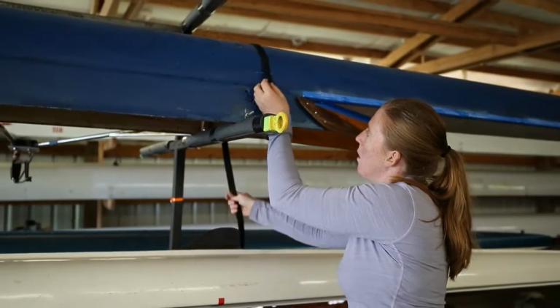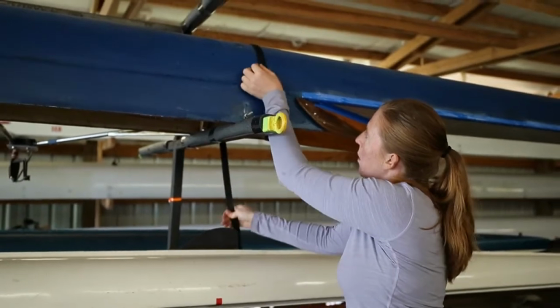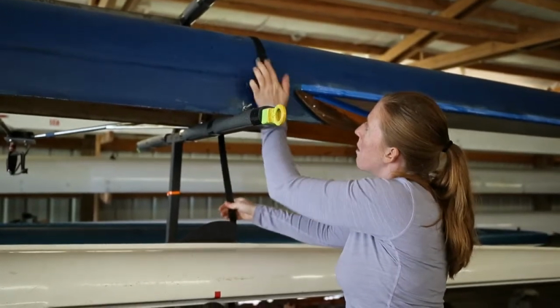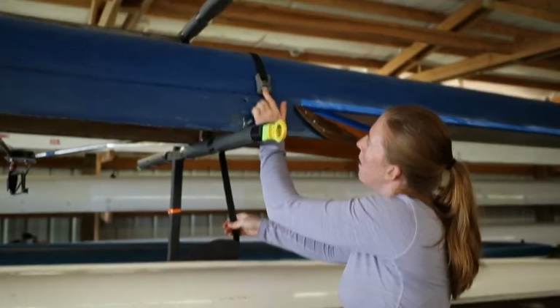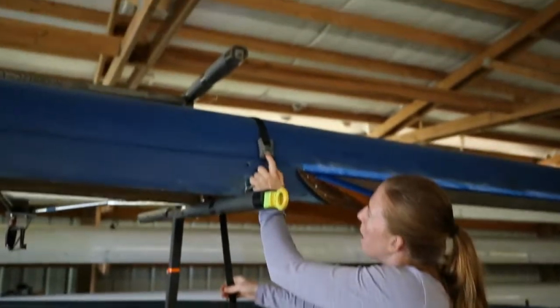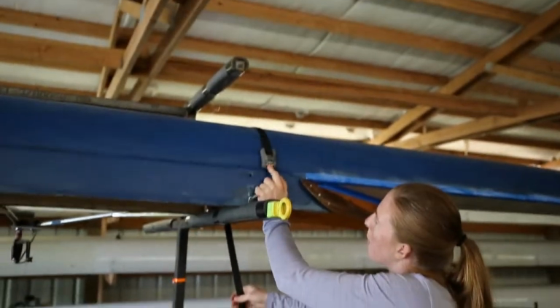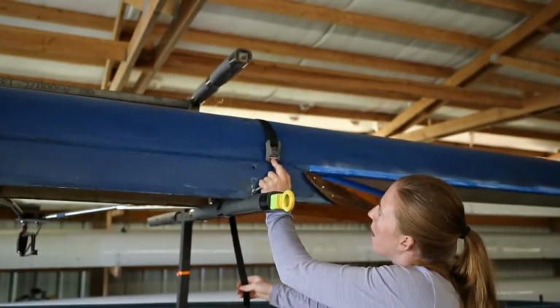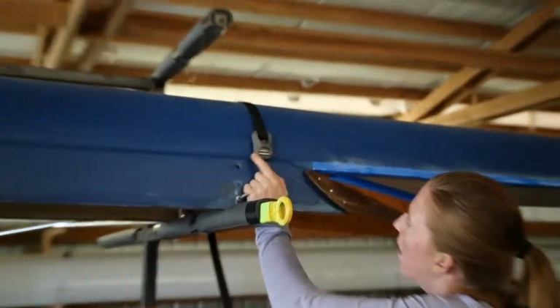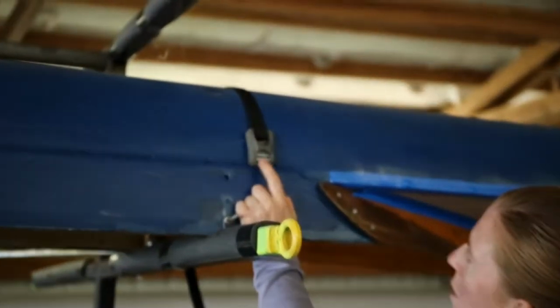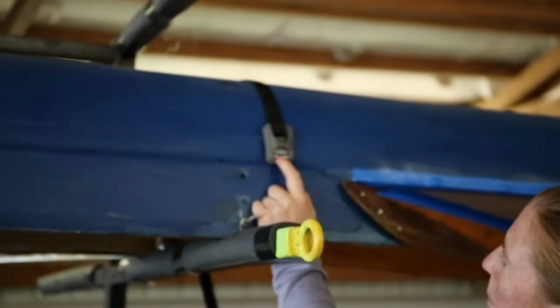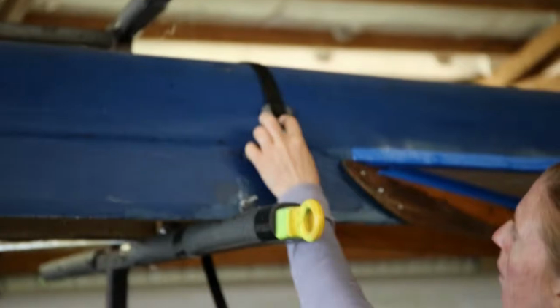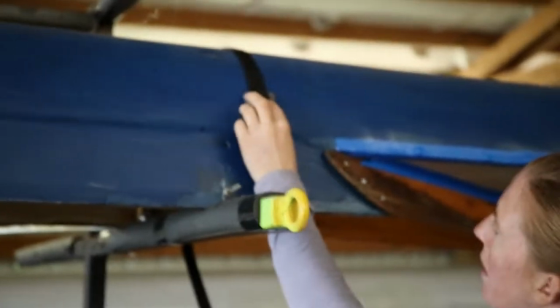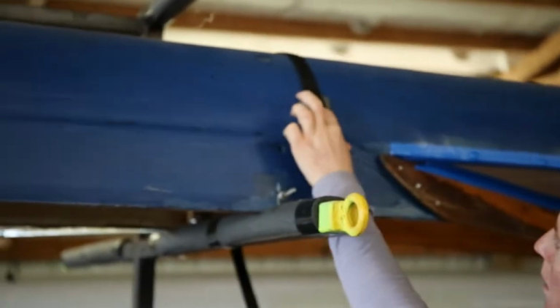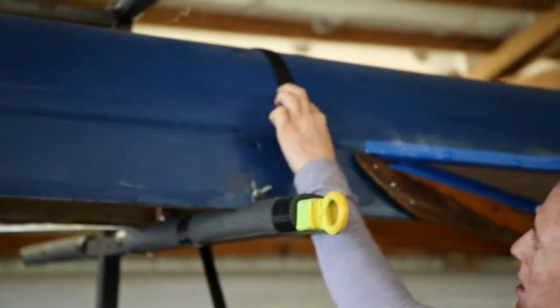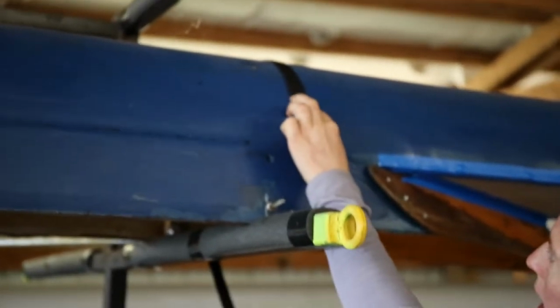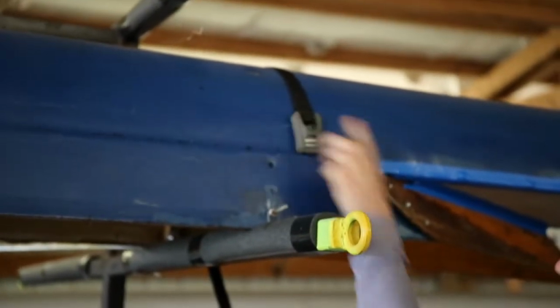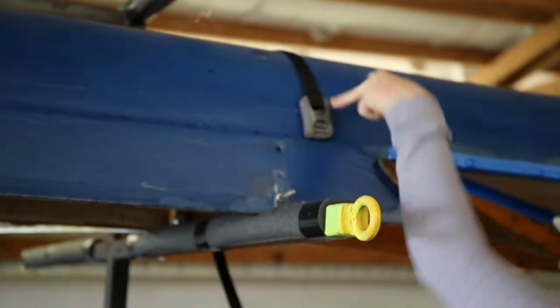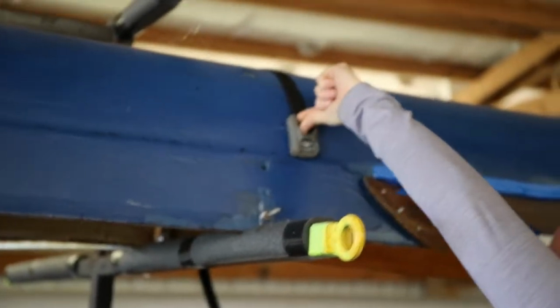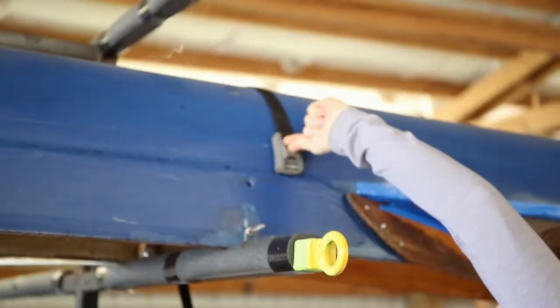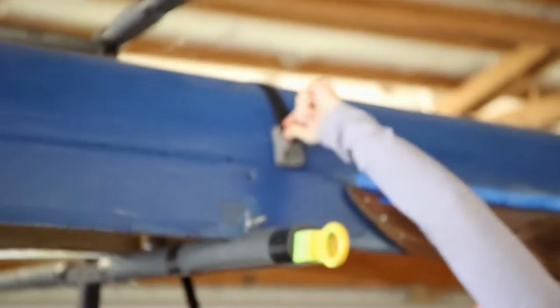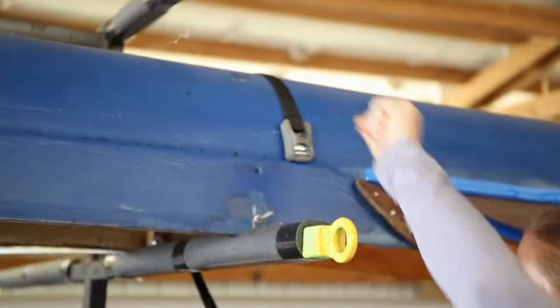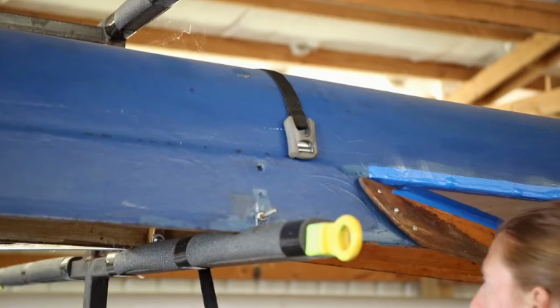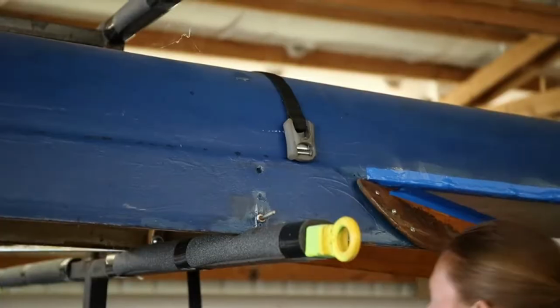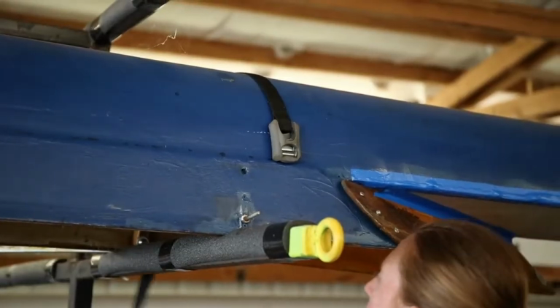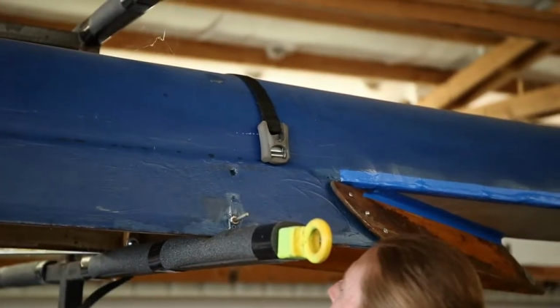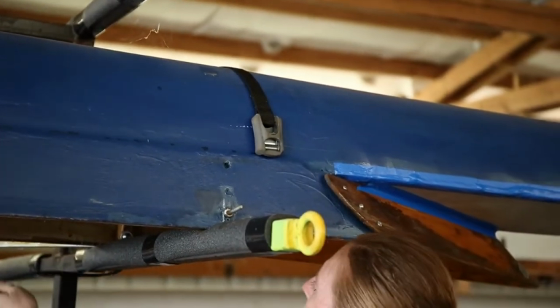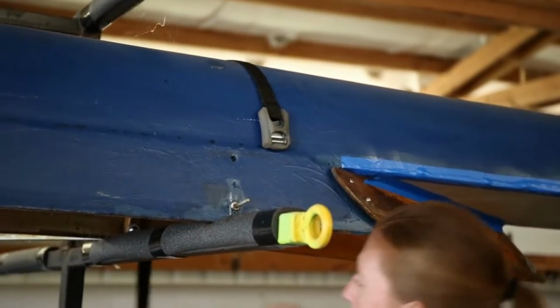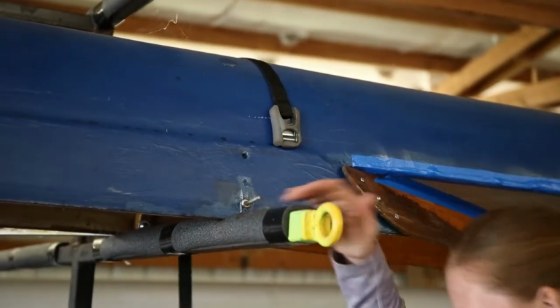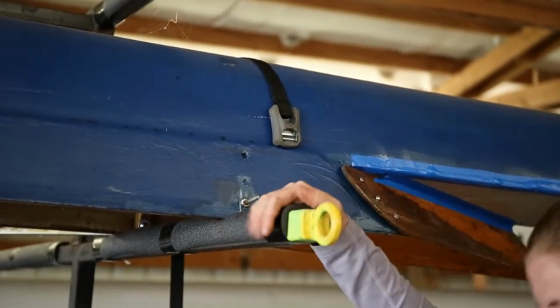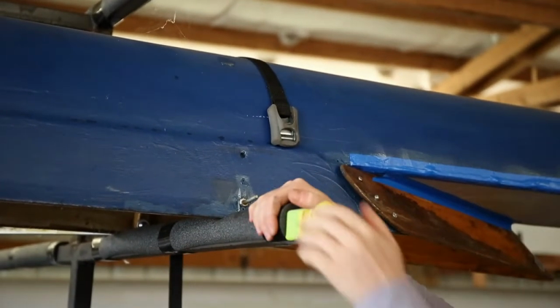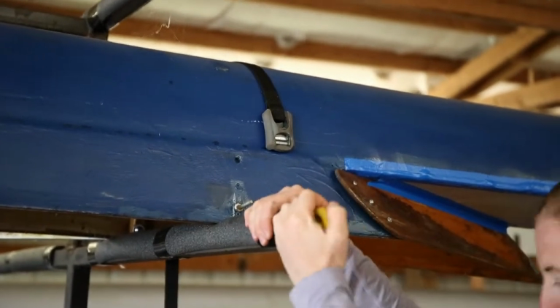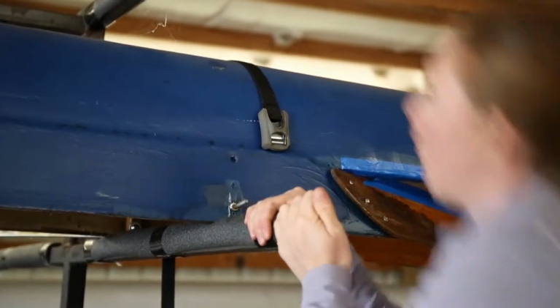You start by lining up the buckle of your strap with the pinchy side this way. Then you'll pull it under. I'm gonna have to climb up on the trailer for this.